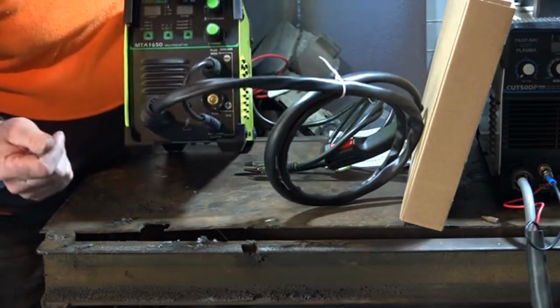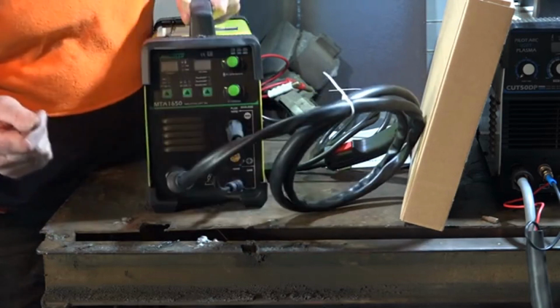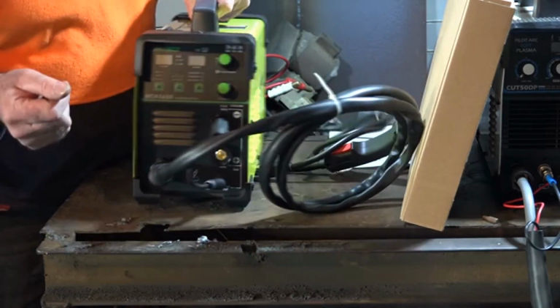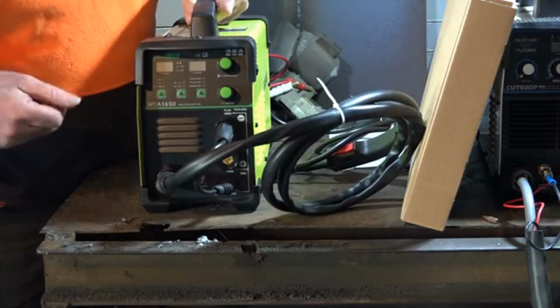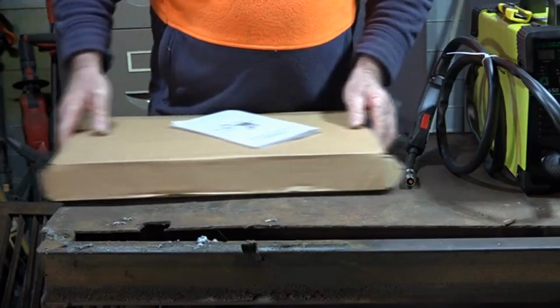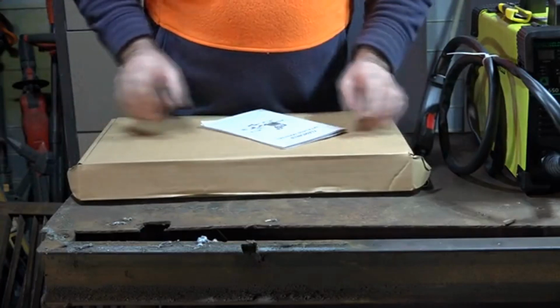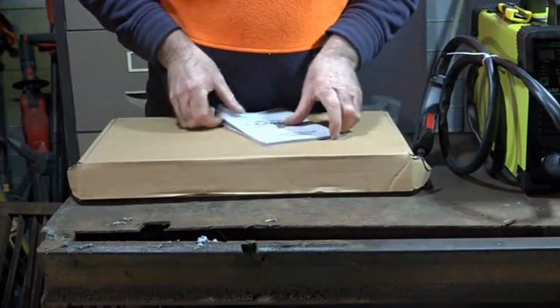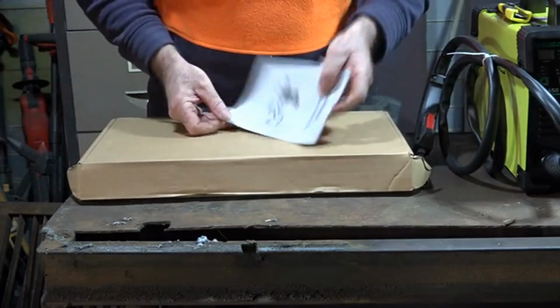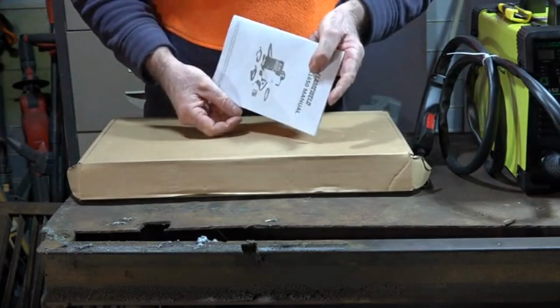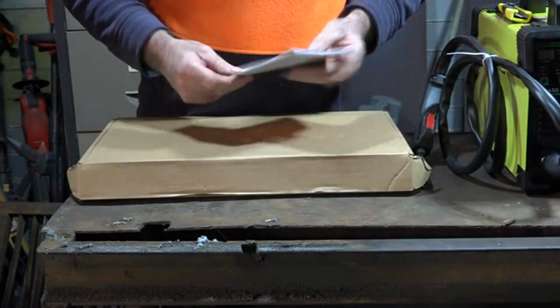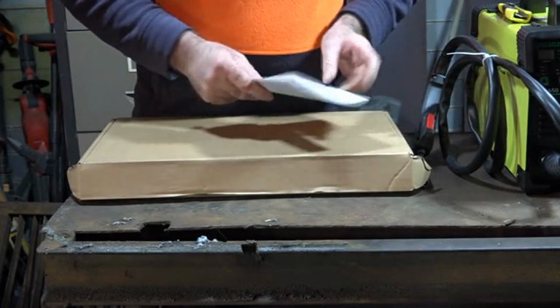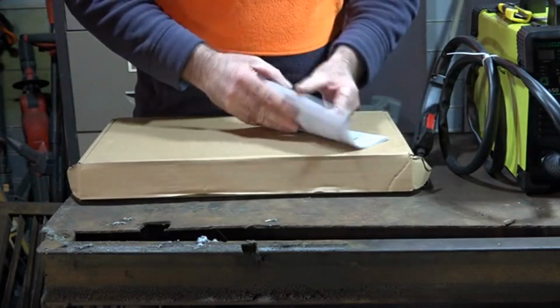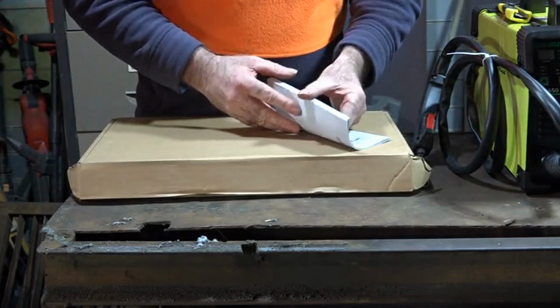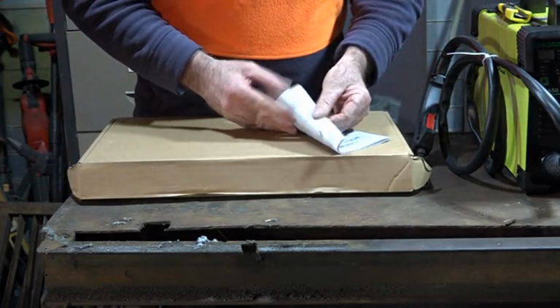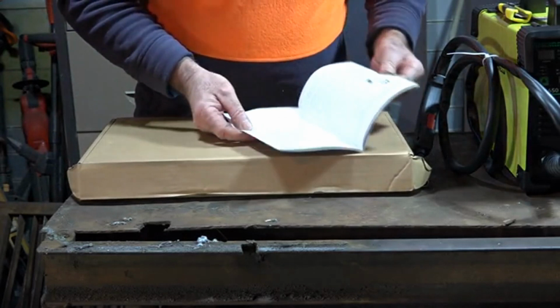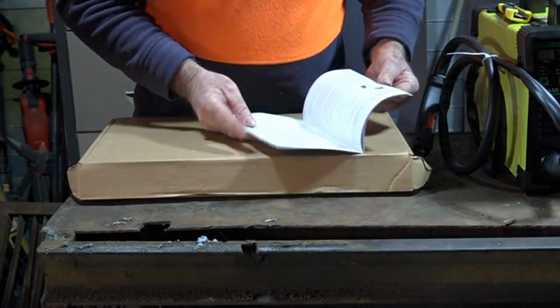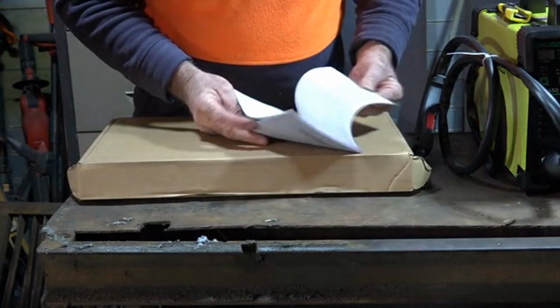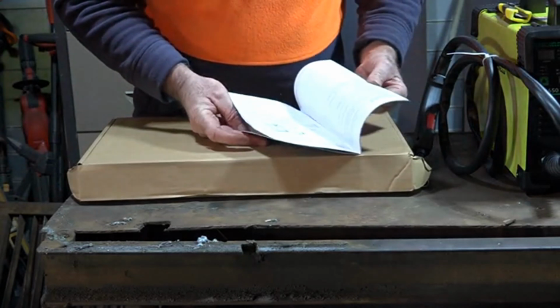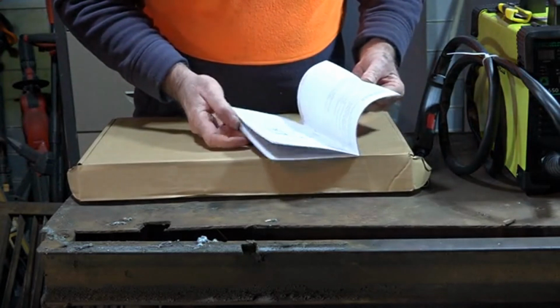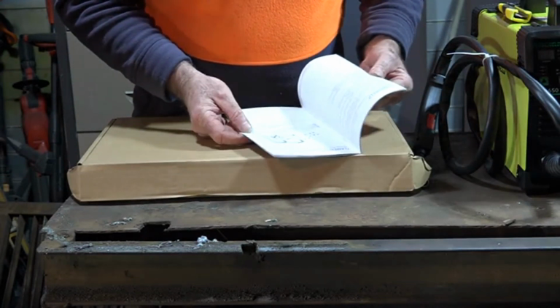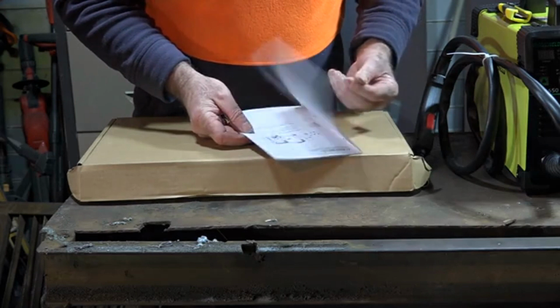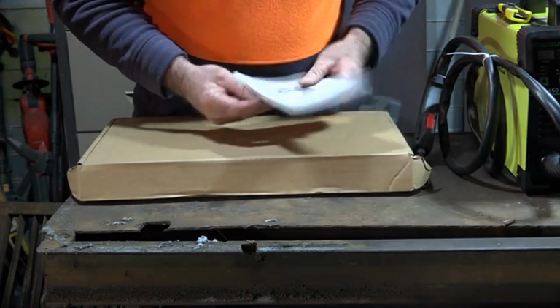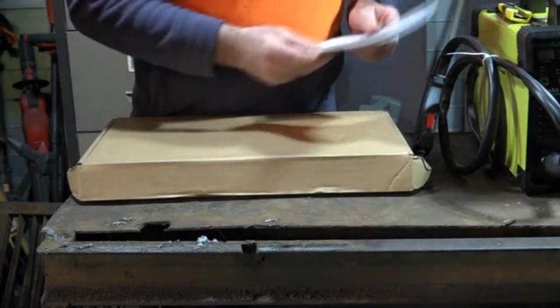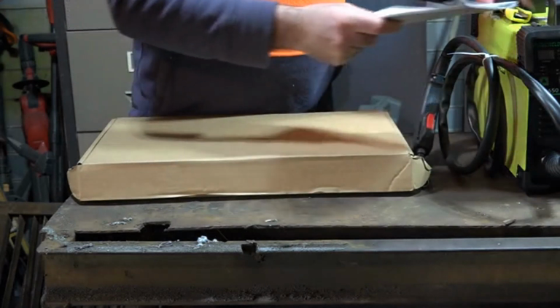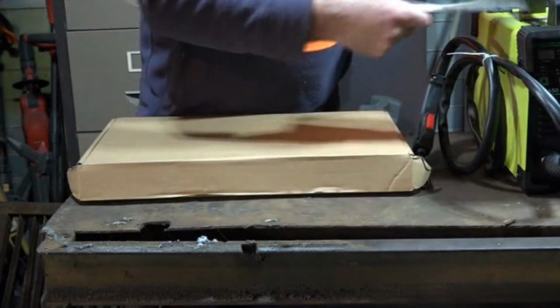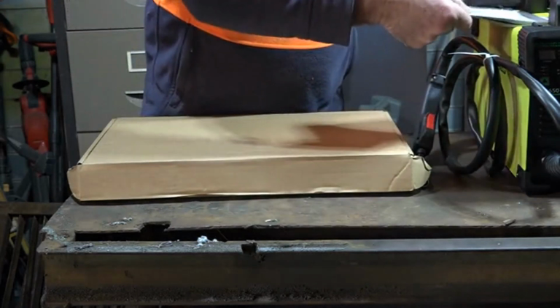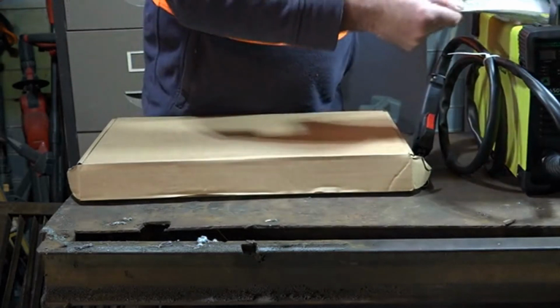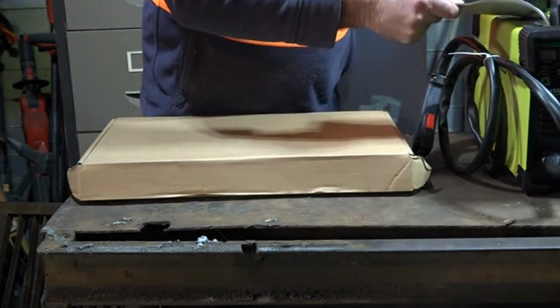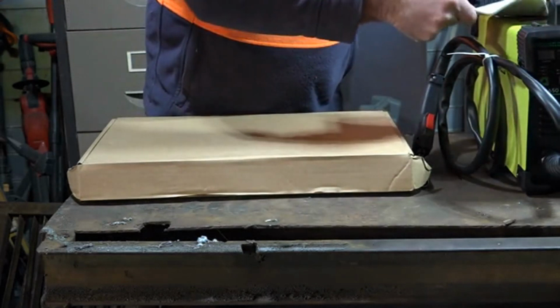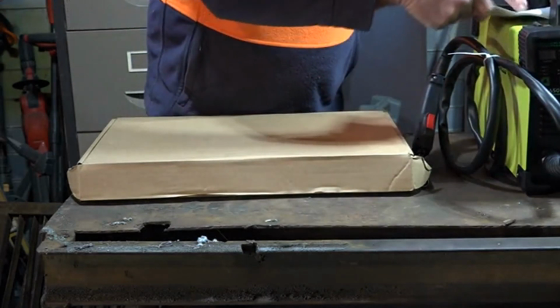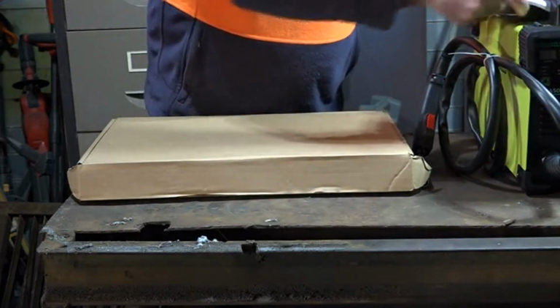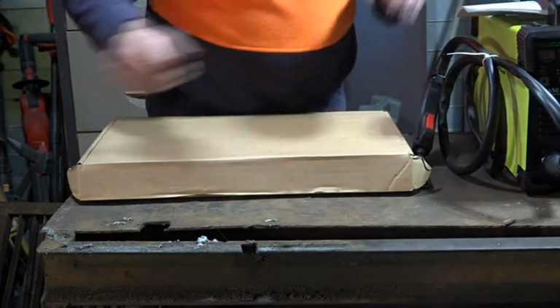We get a good user manual, which has got to be a bonus - especially with a three-in-one machine, there are going to be a few bits and pieces I'm going to have to brush up on. Now let's have a look at what accessories we've got.